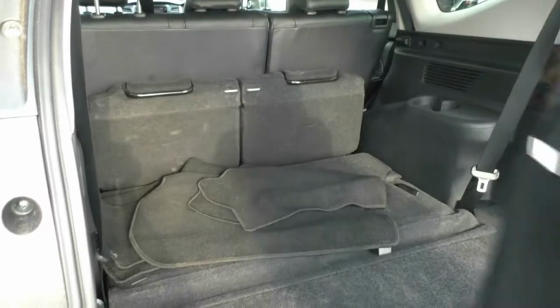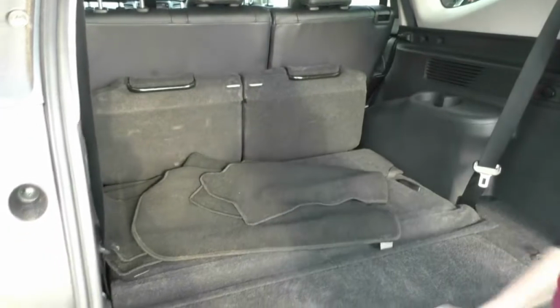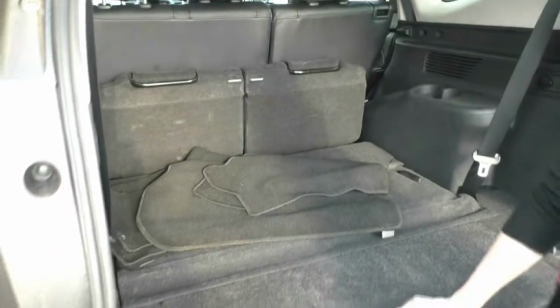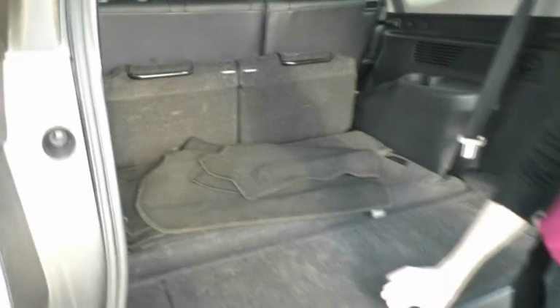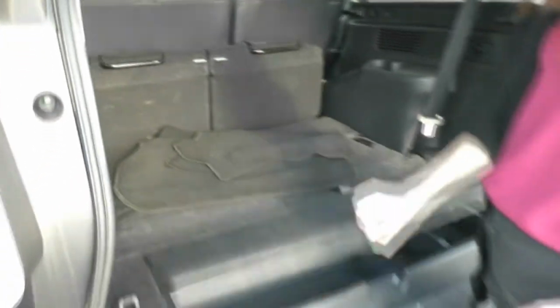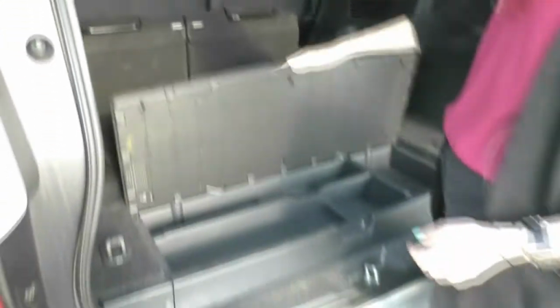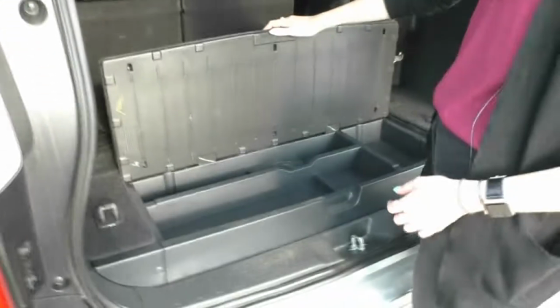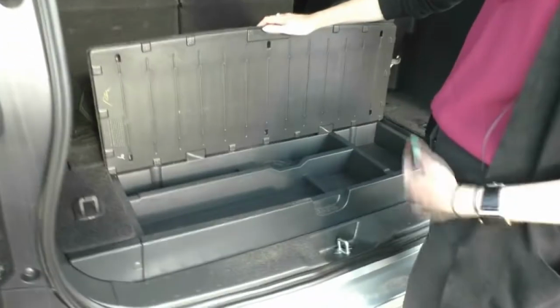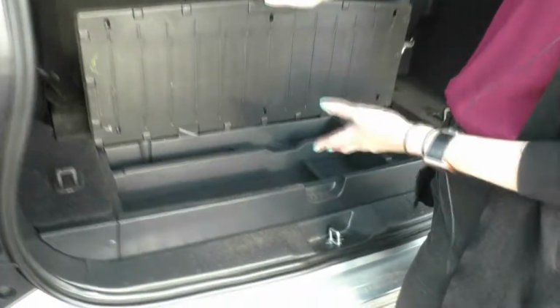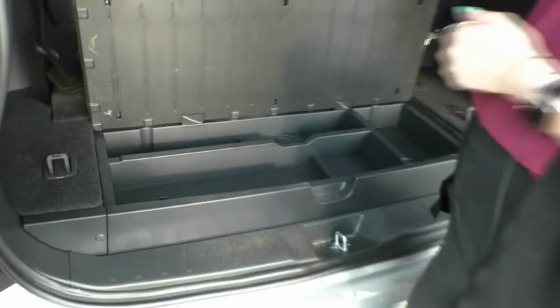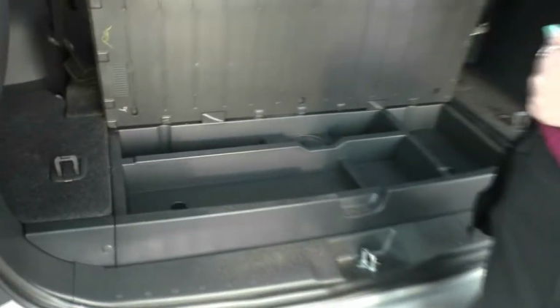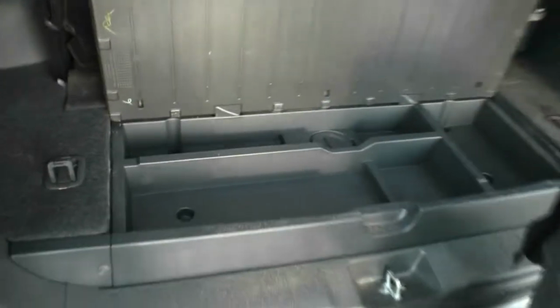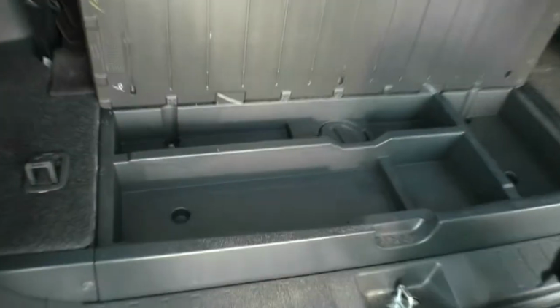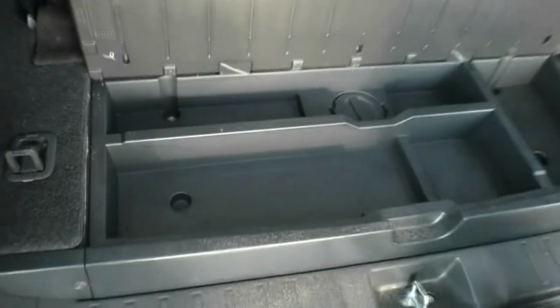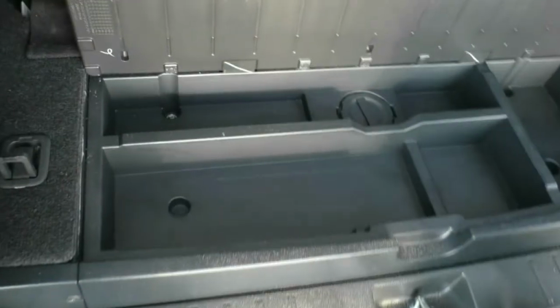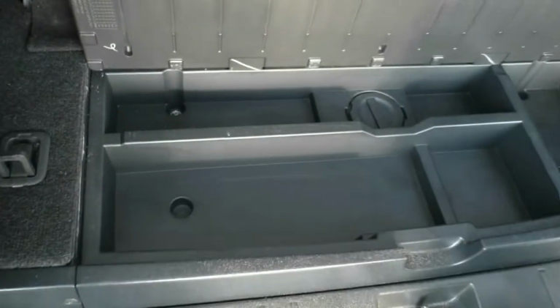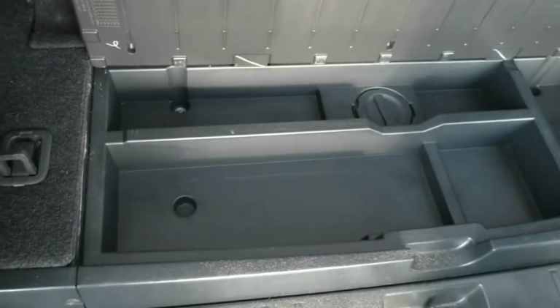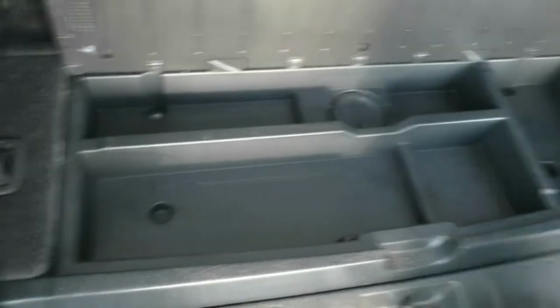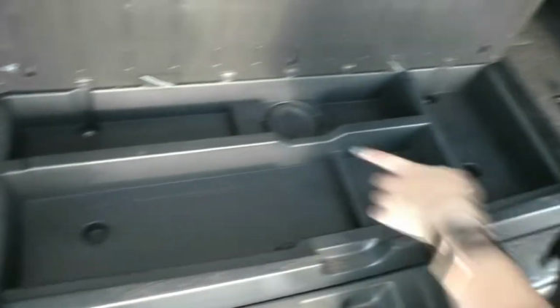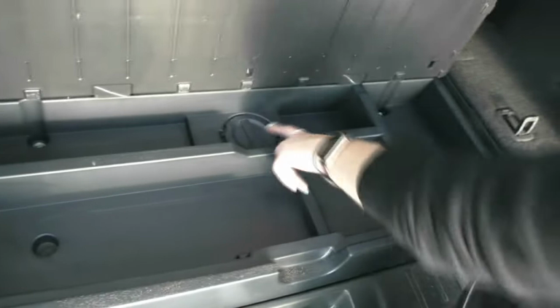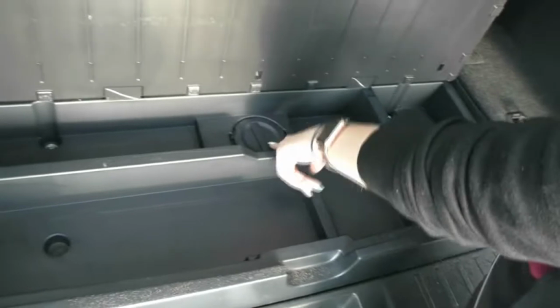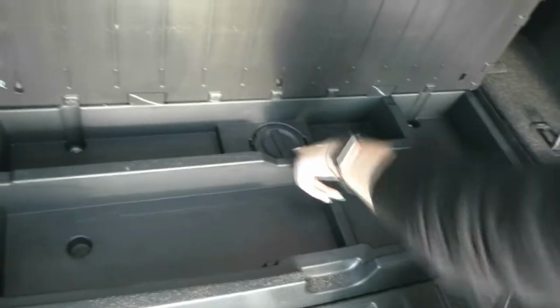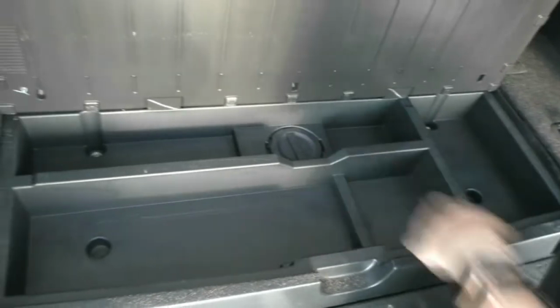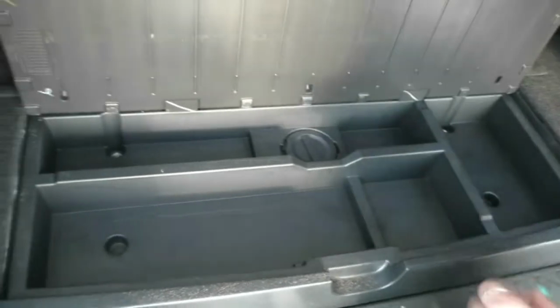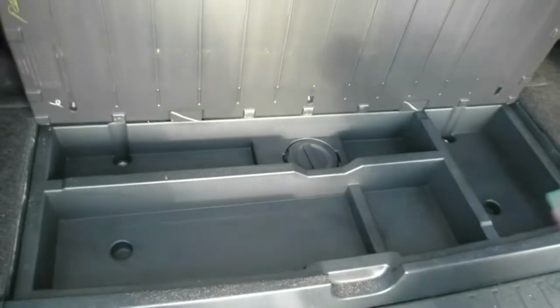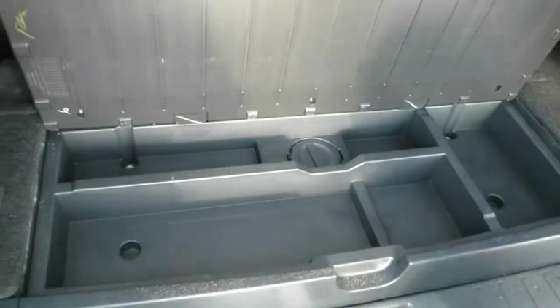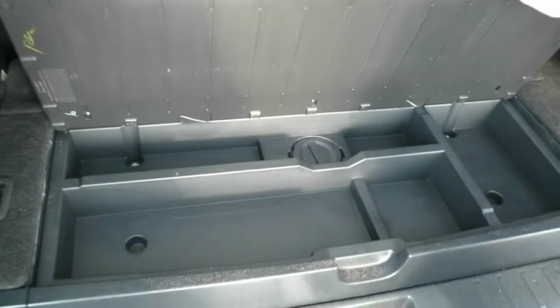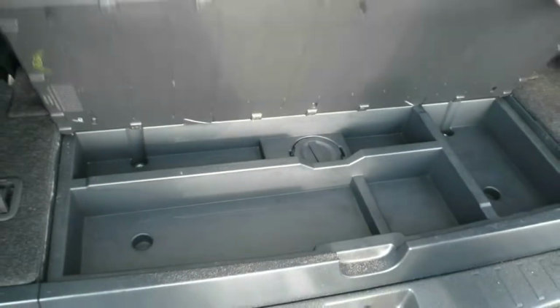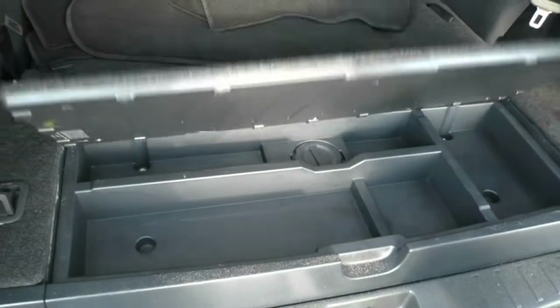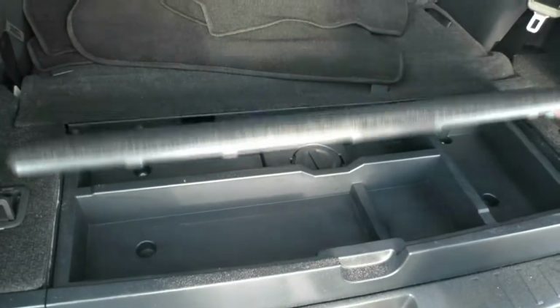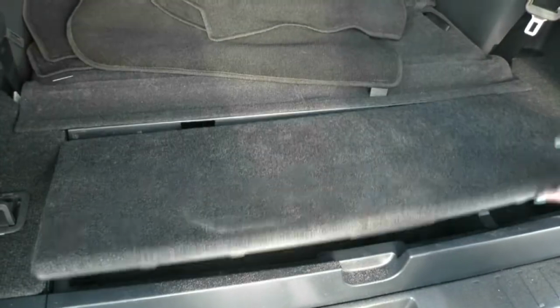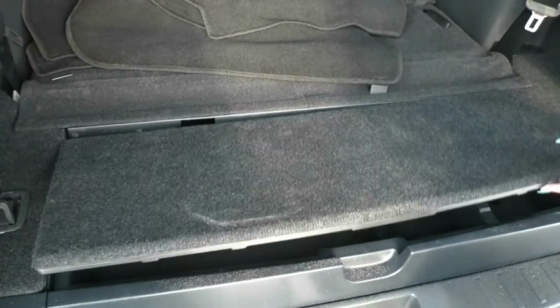You do also have a little storage compartment in the back here, and then this just twists down to drop your spare wheel out as well.